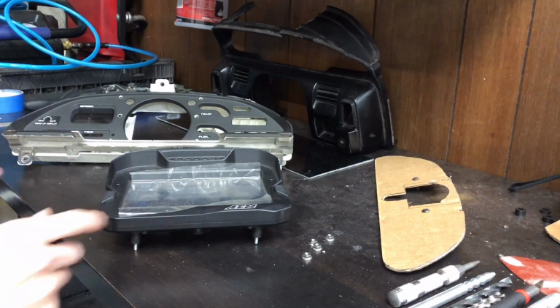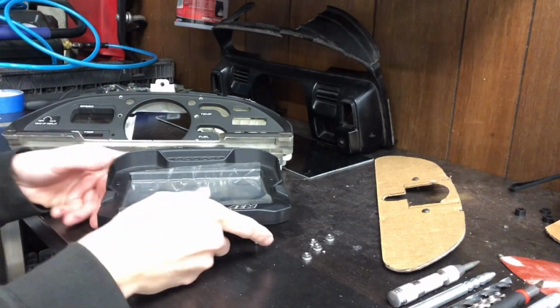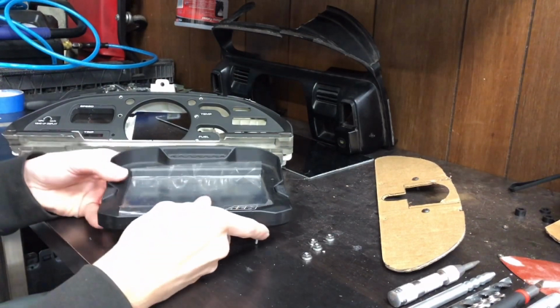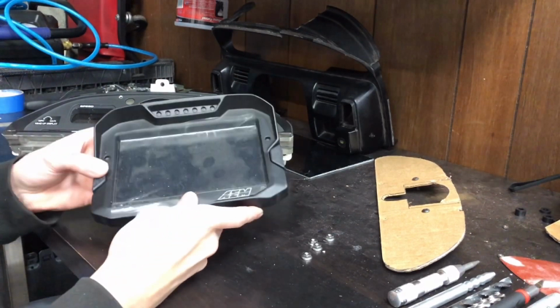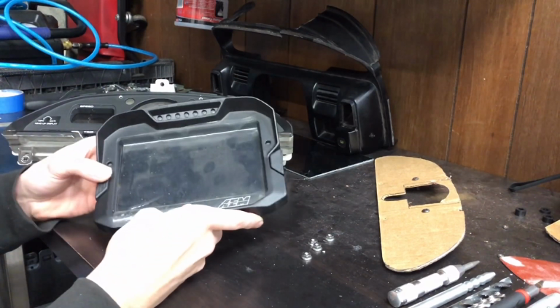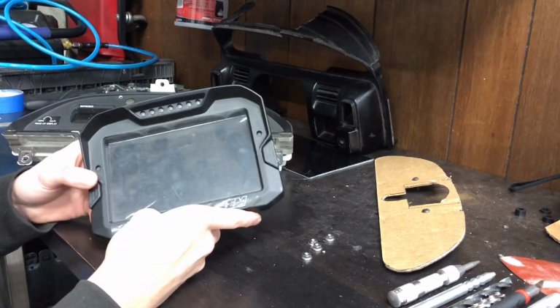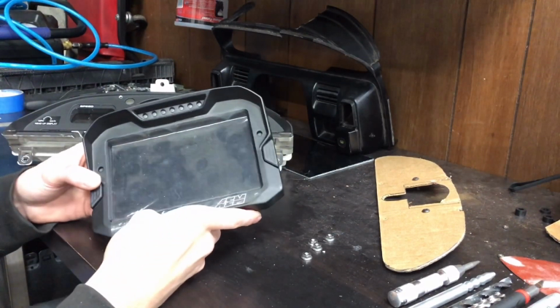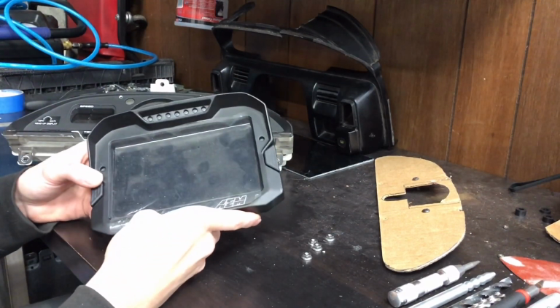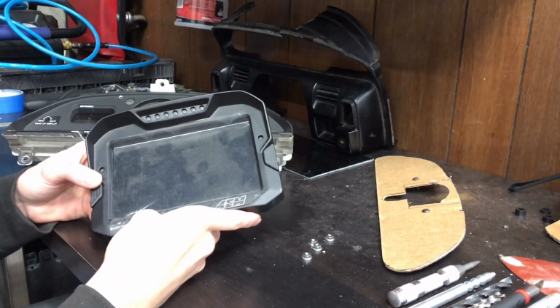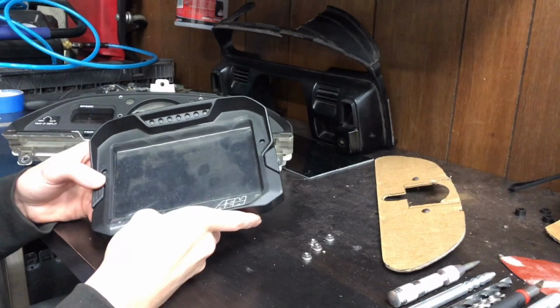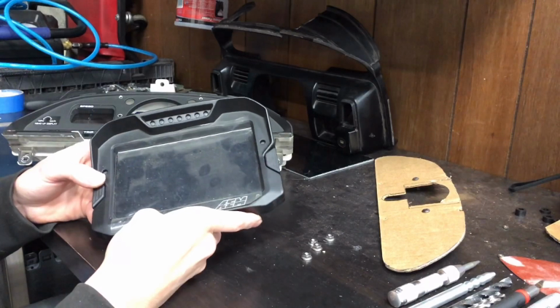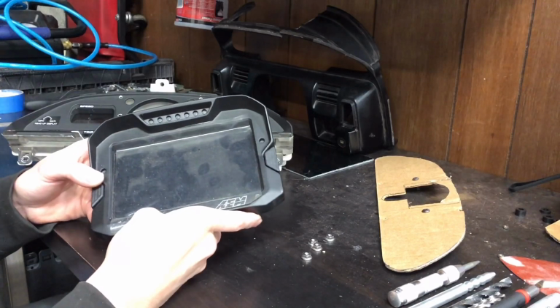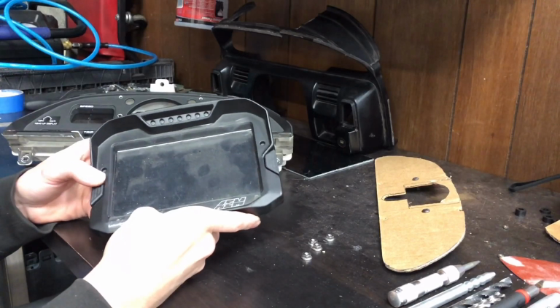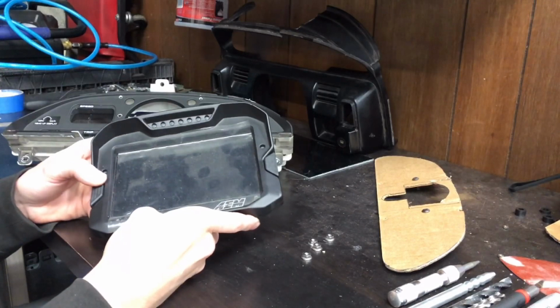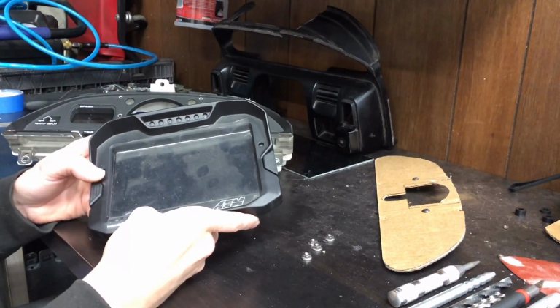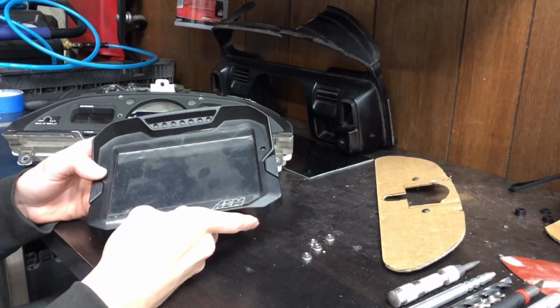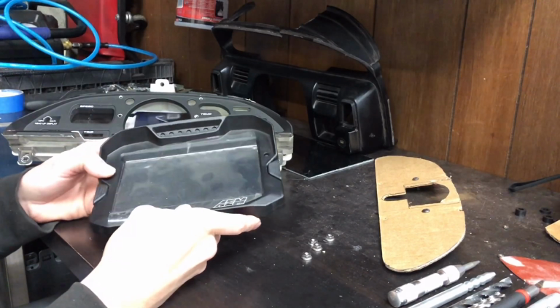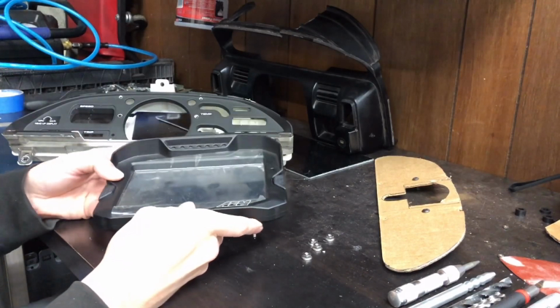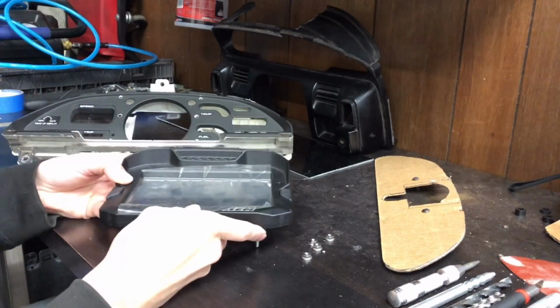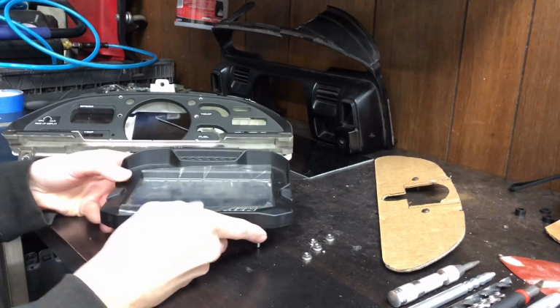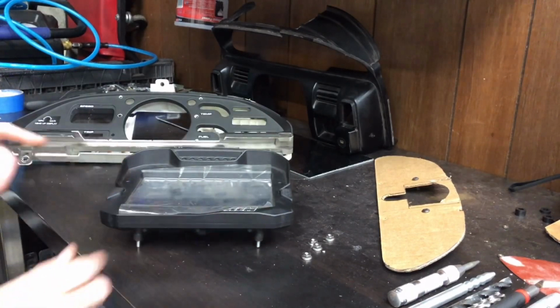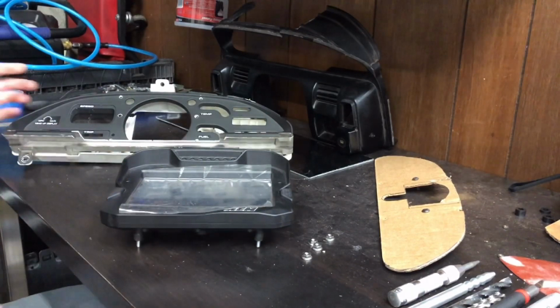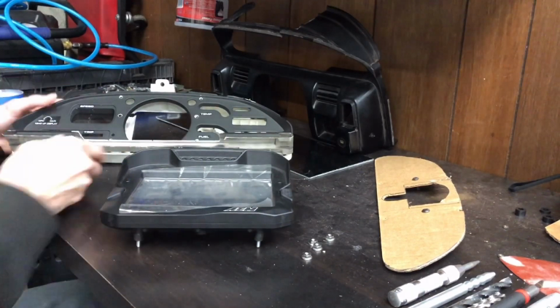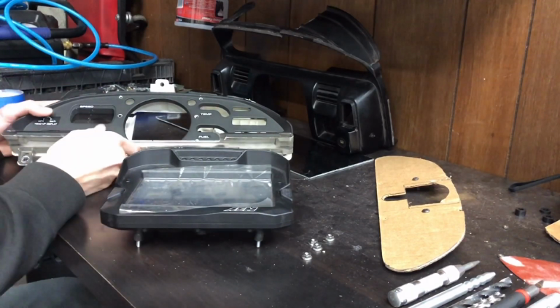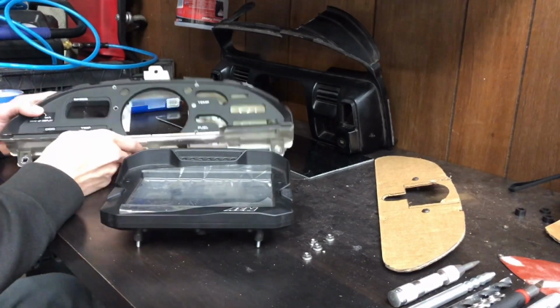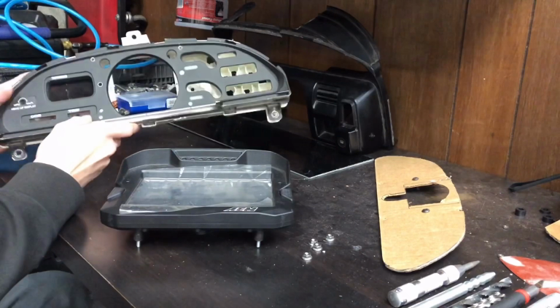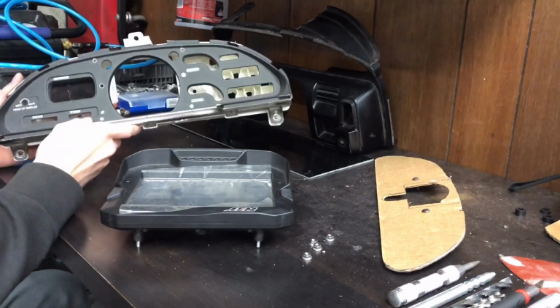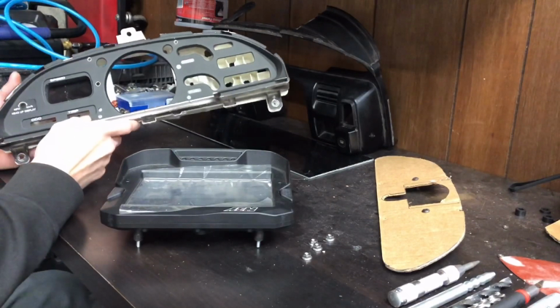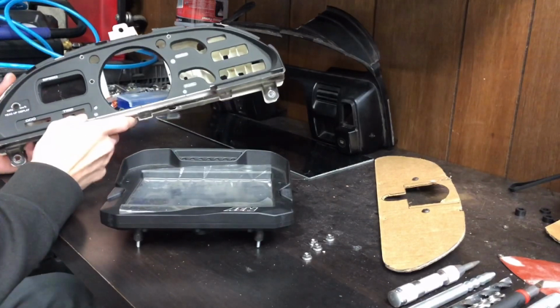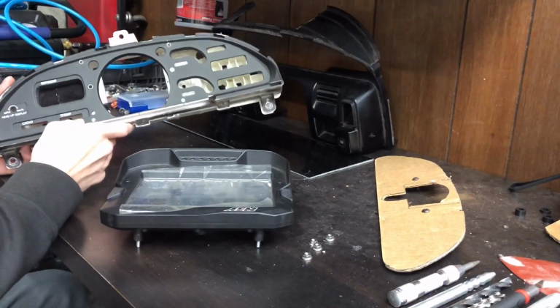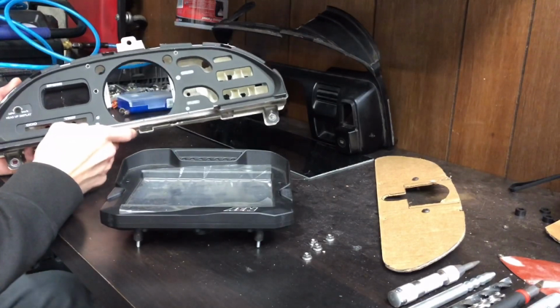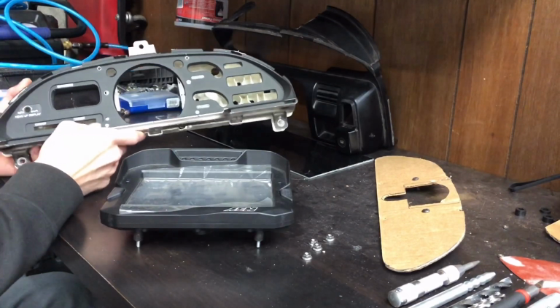I wanted to make a quick video for an install of the AEM CD7 into an S13. I've done a couple steps to get to where I'm at right now, so I'll fill you in on what I've done.